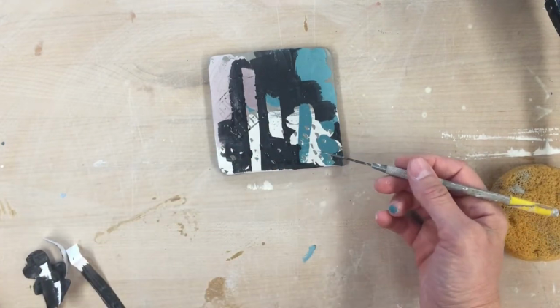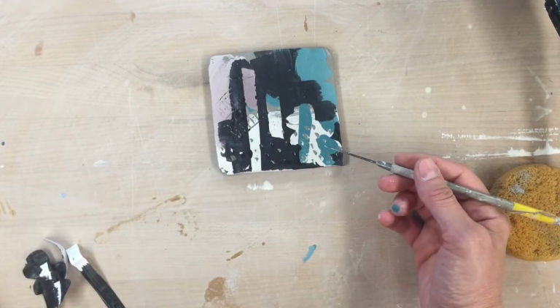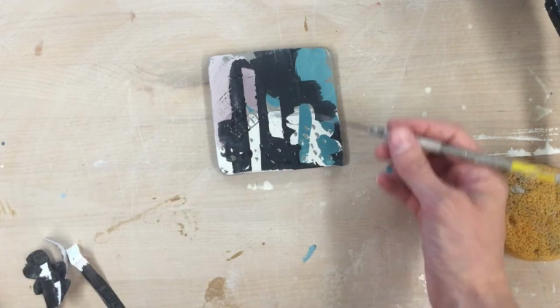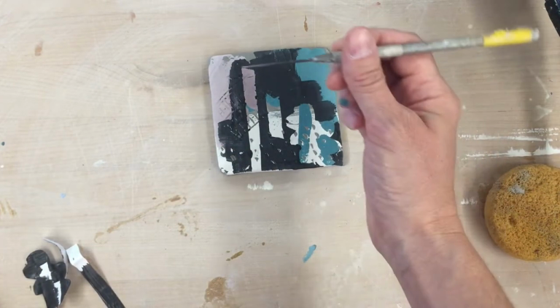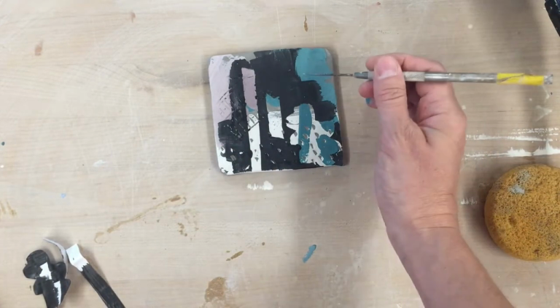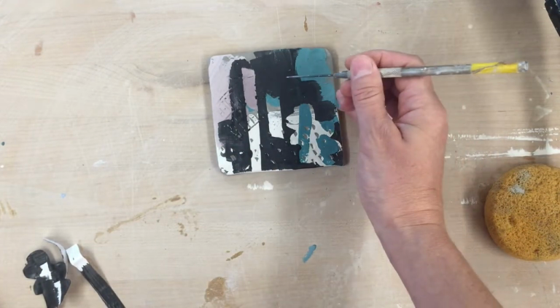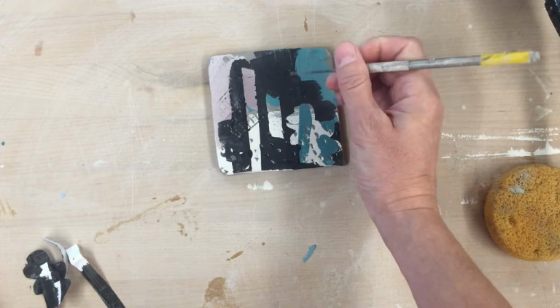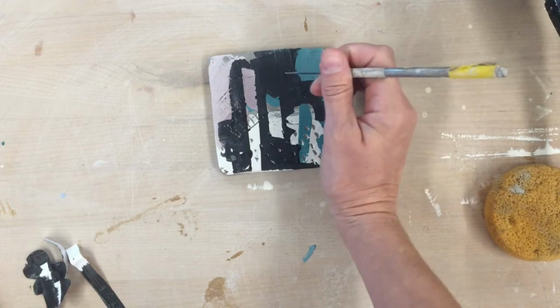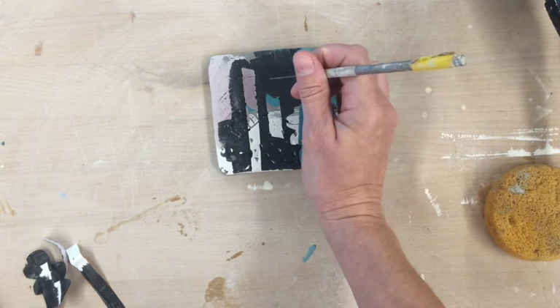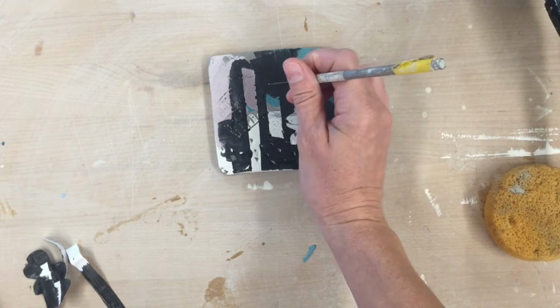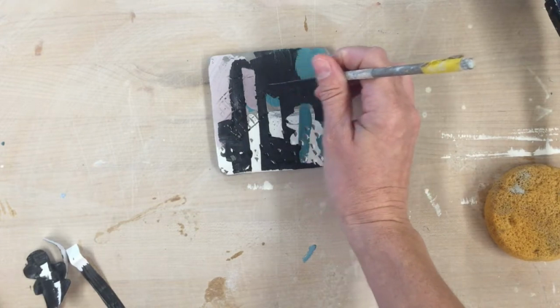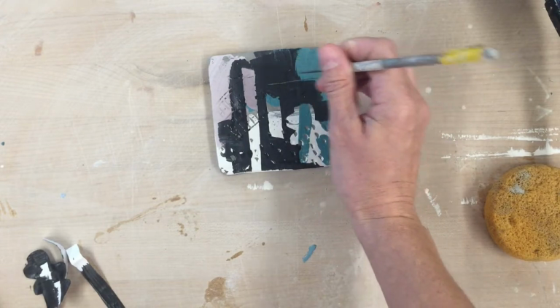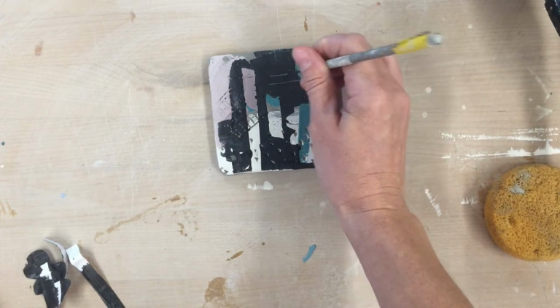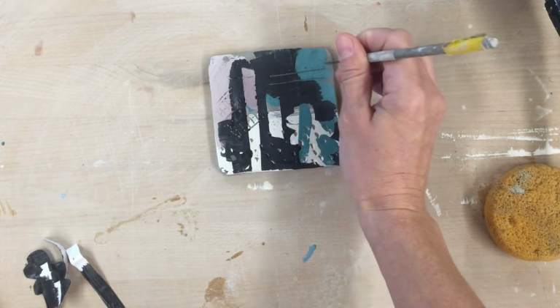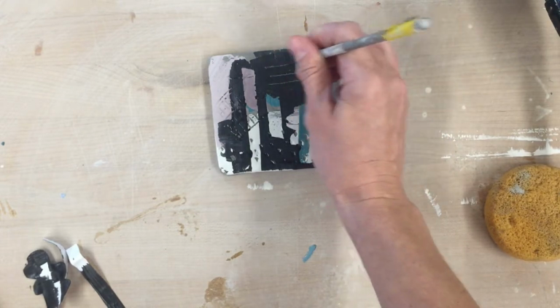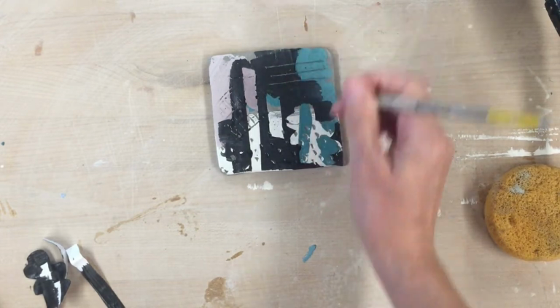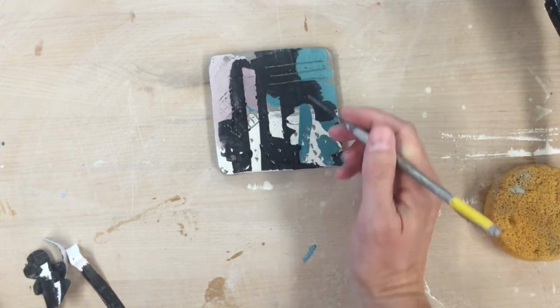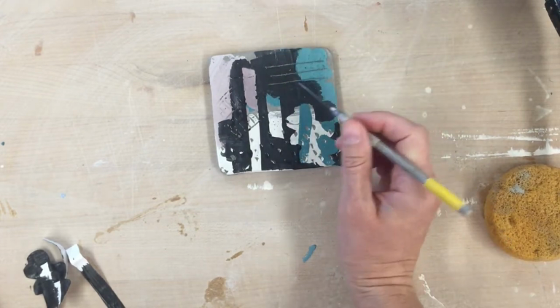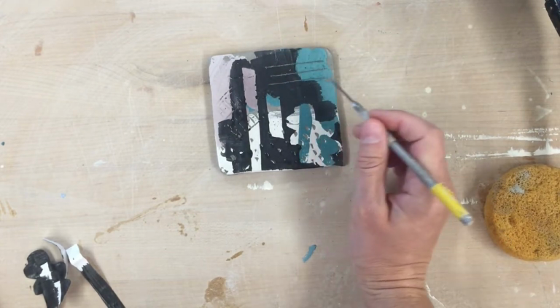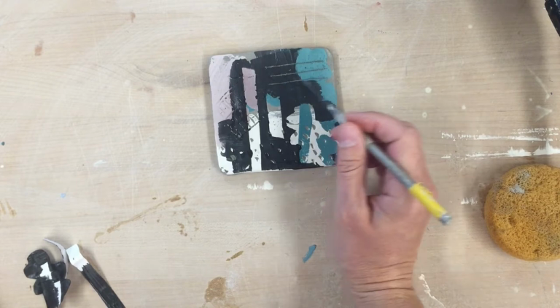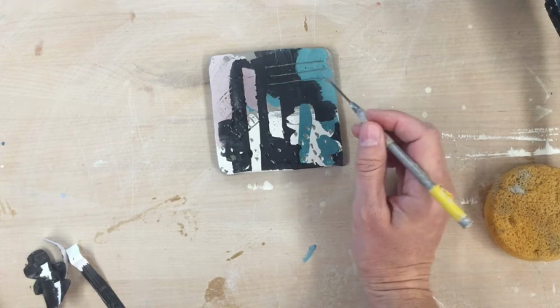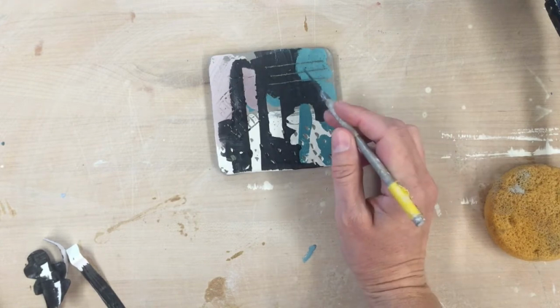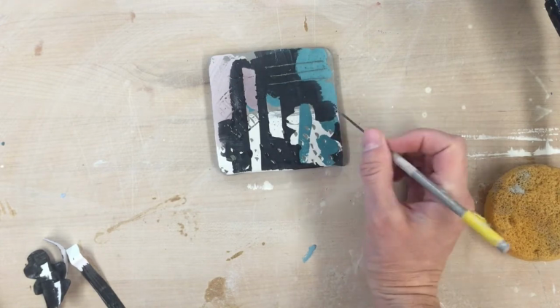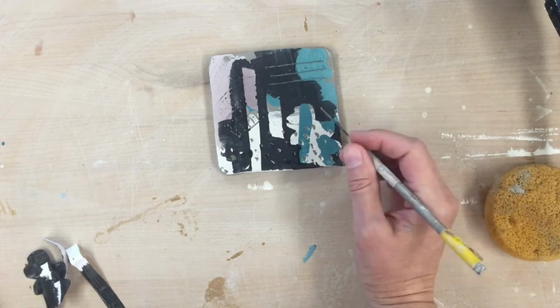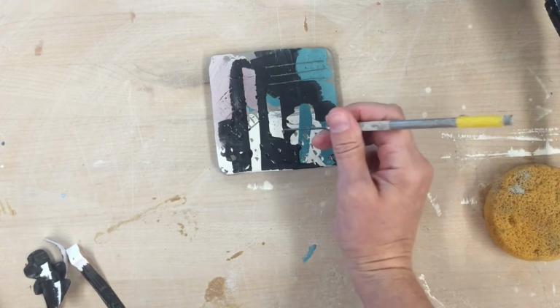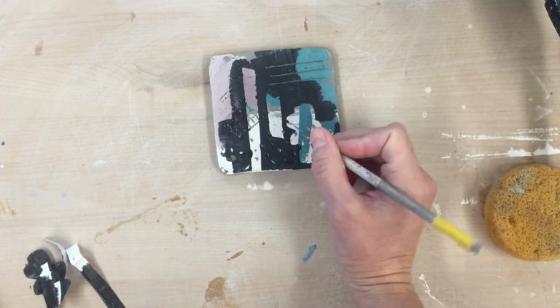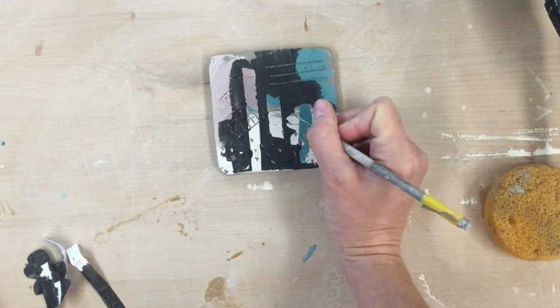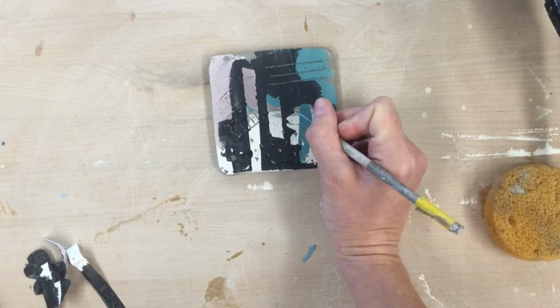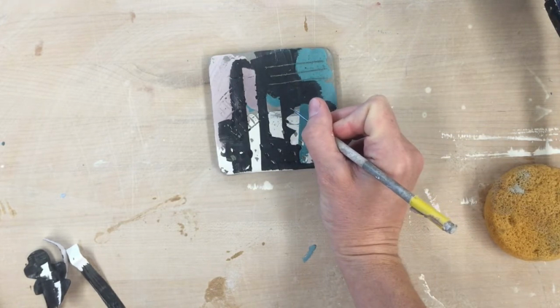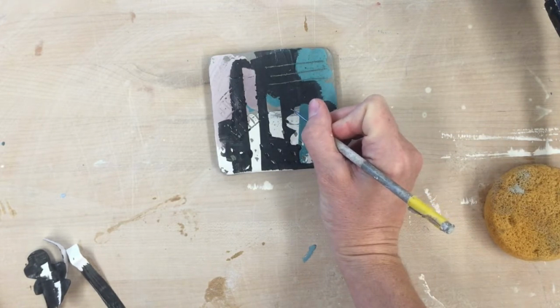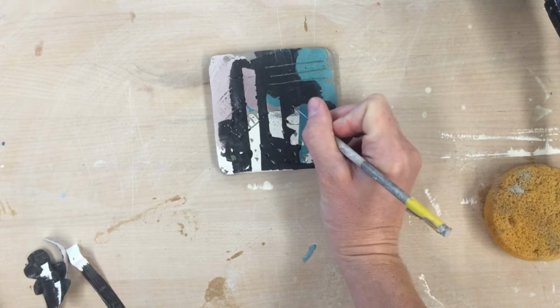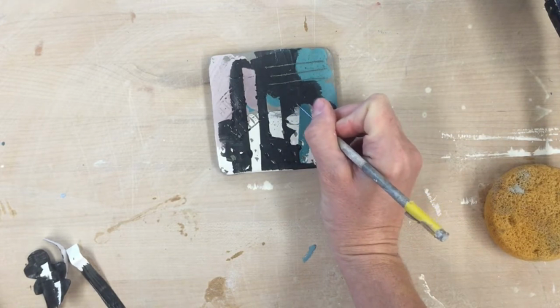Masking can be a really effective way to create a lot of layers of underglaze and texture. If you wanted to add additional layers you could even do some sgraffito on top of this, all of a sudden crossing boundaries of different color blocking.